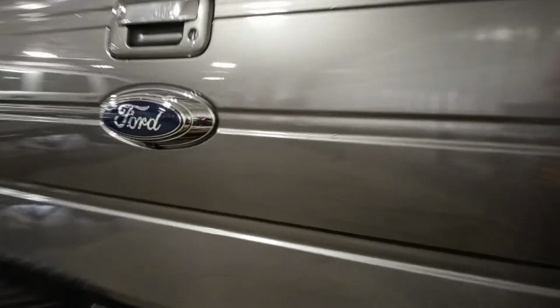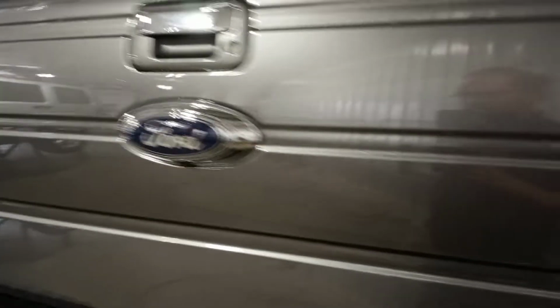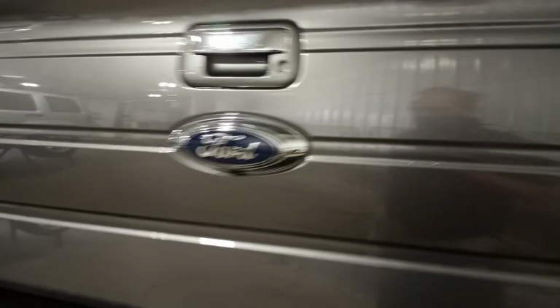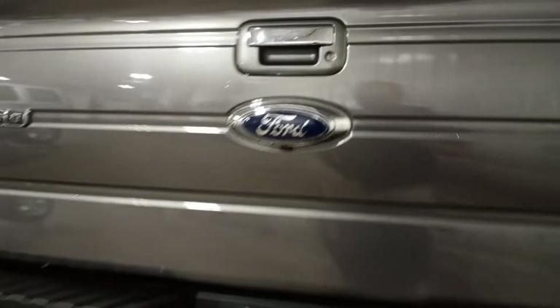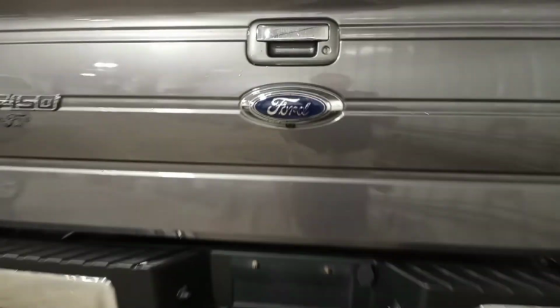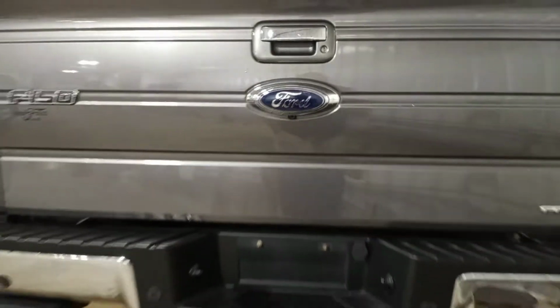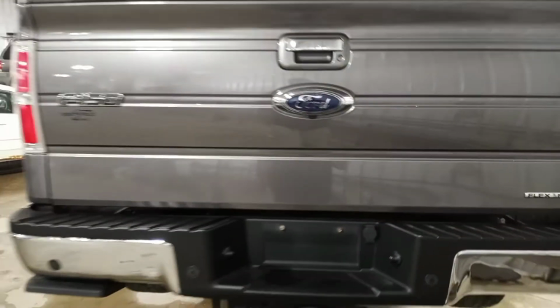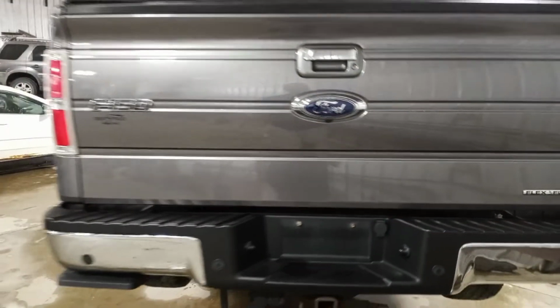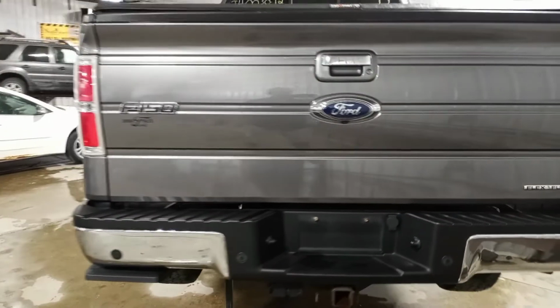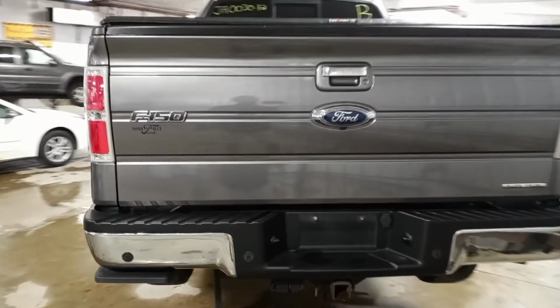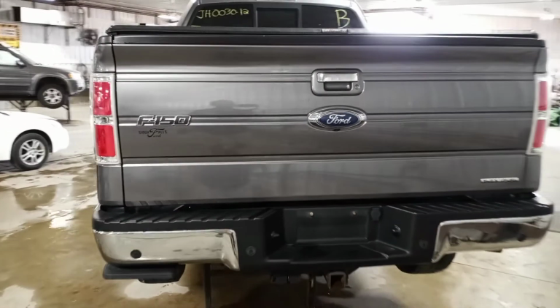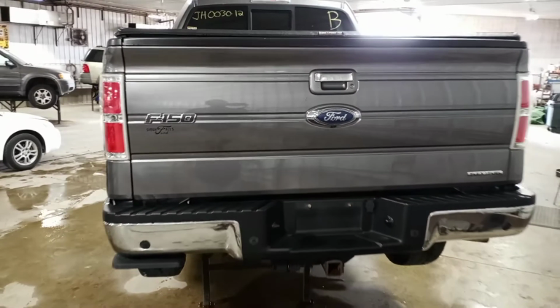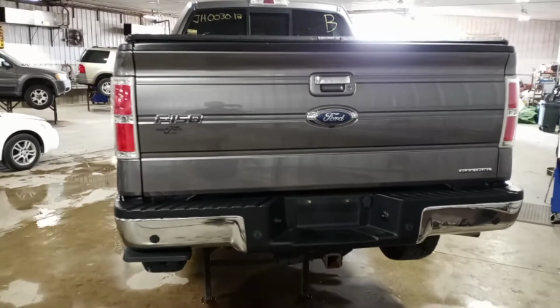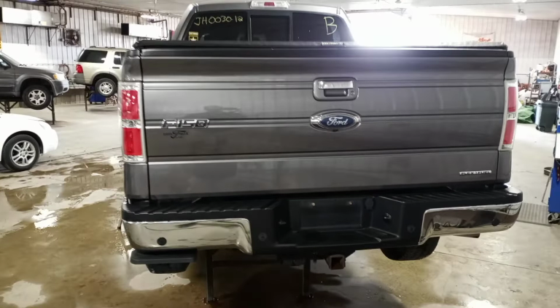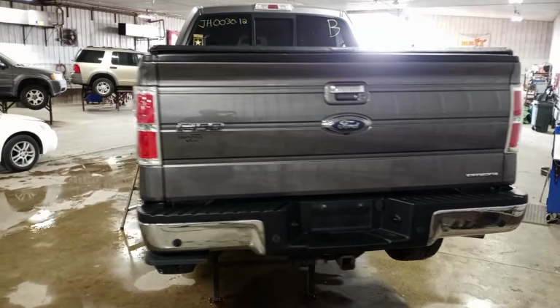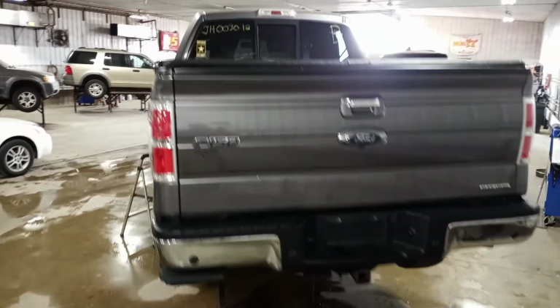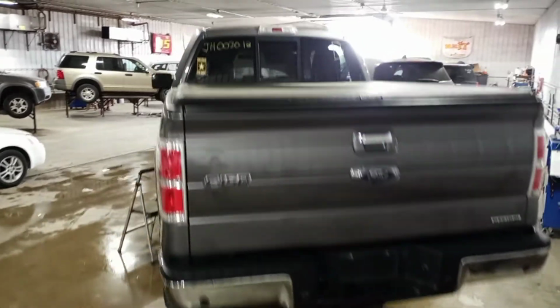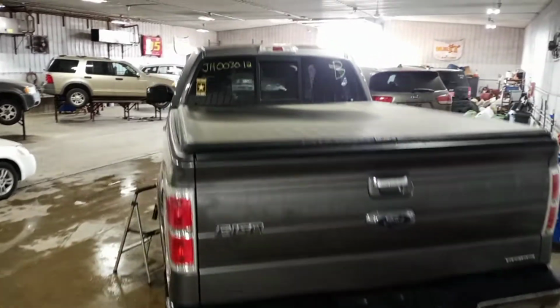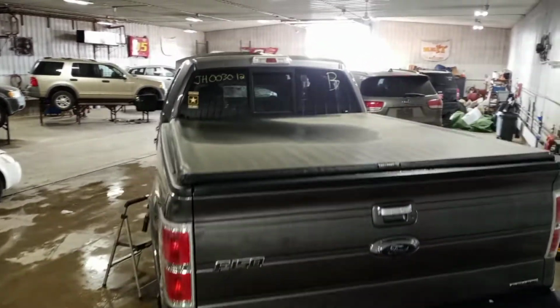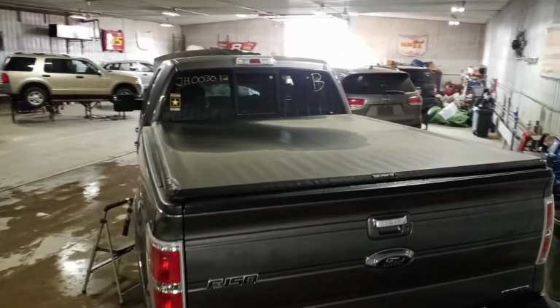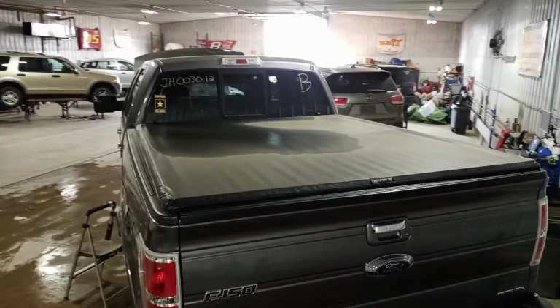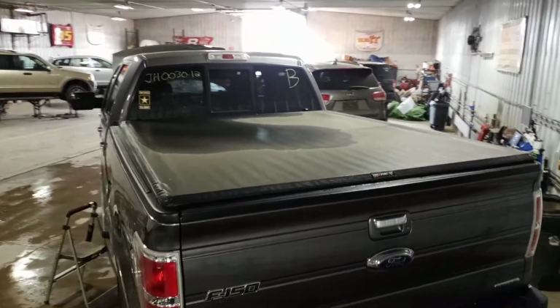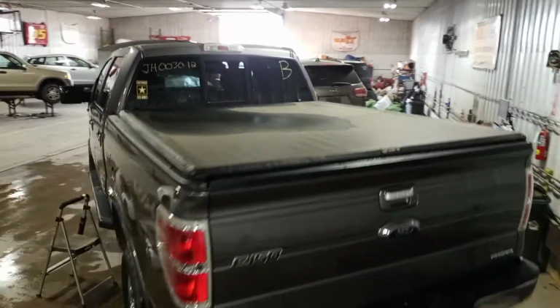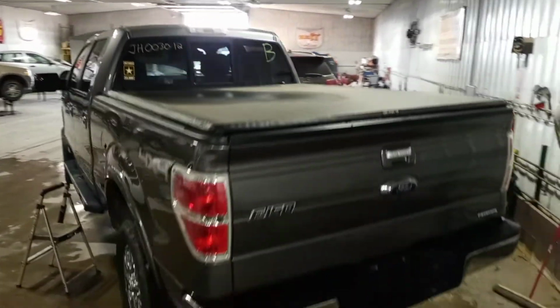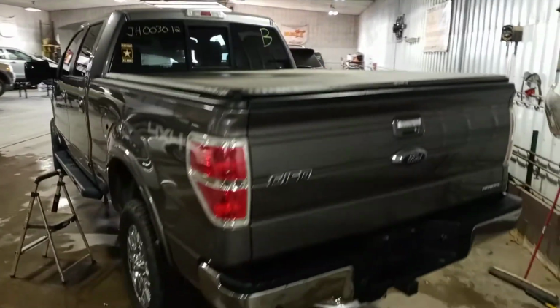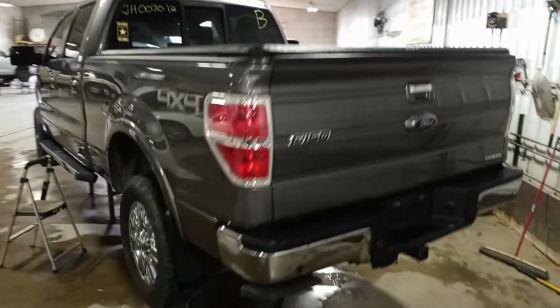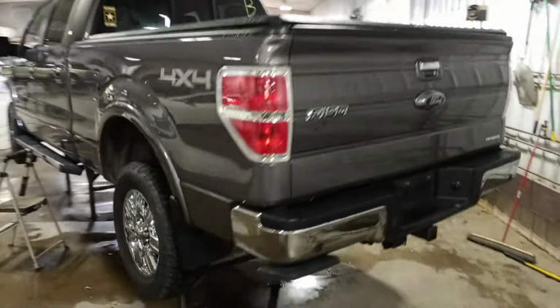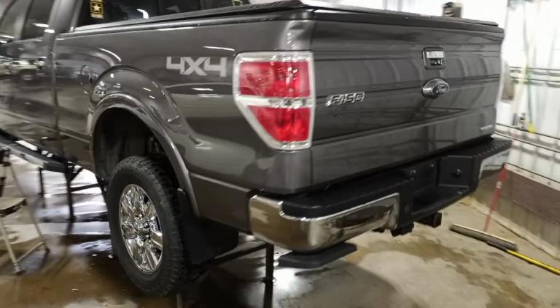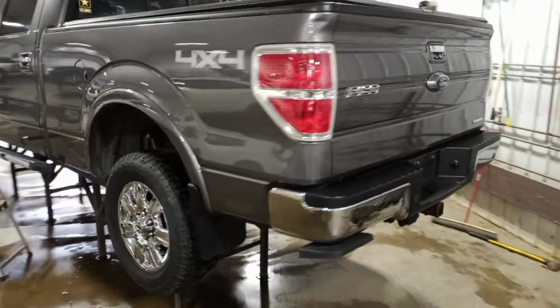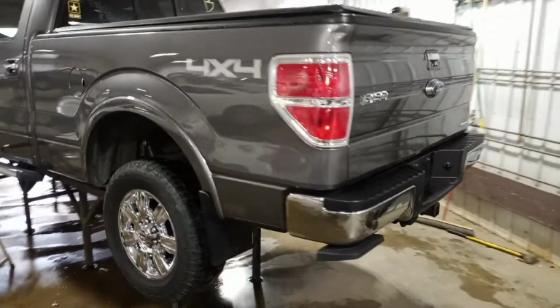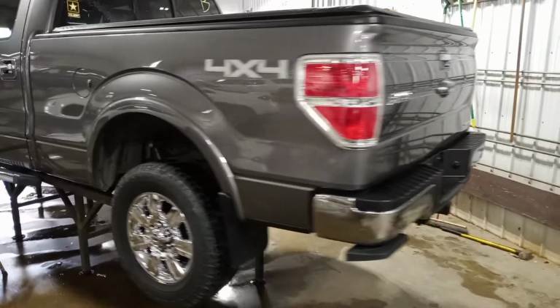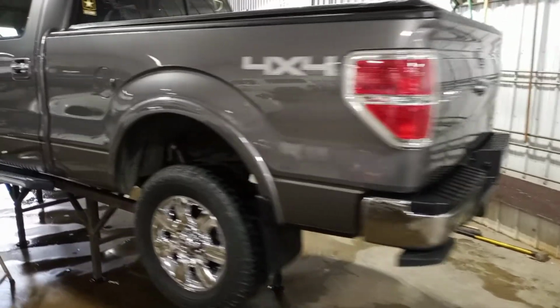Backup camera, rear park assist, tow package, aftermarket tonneau cover that'll be available.